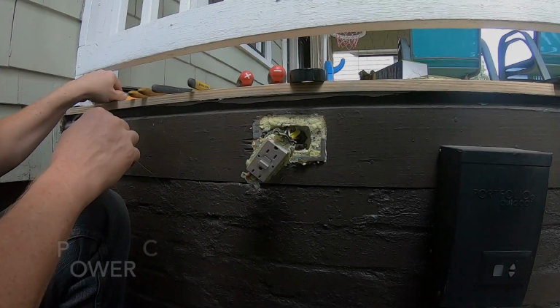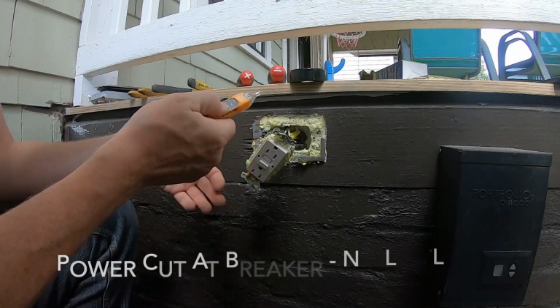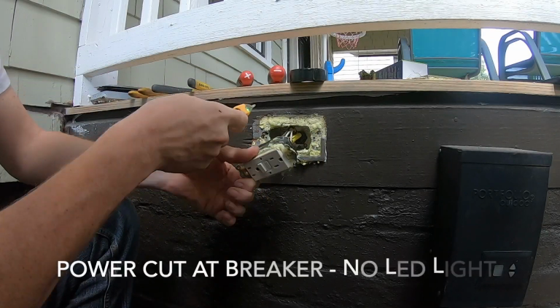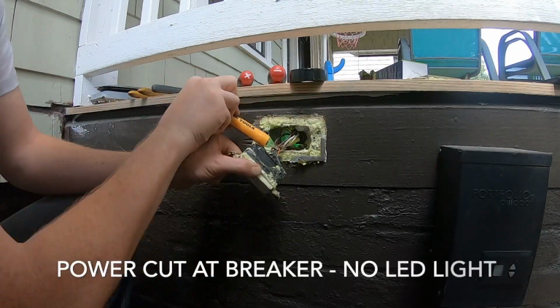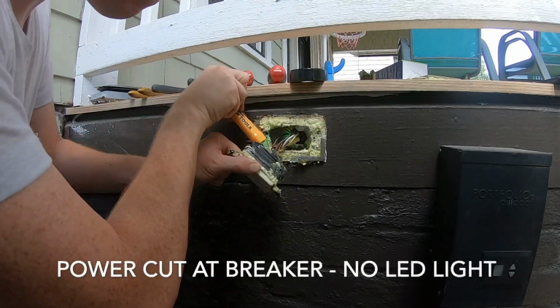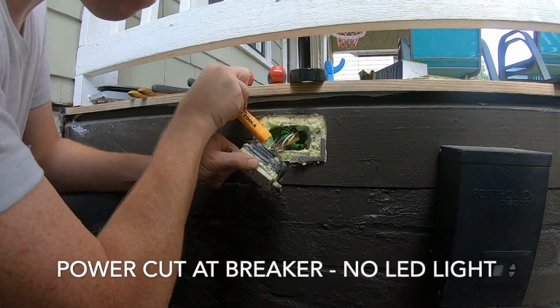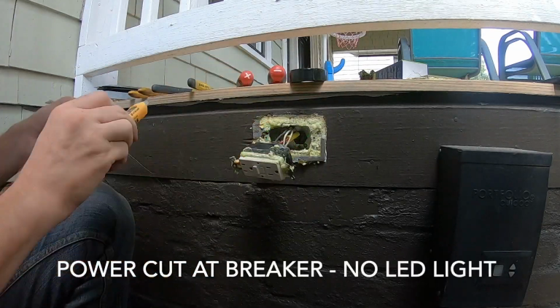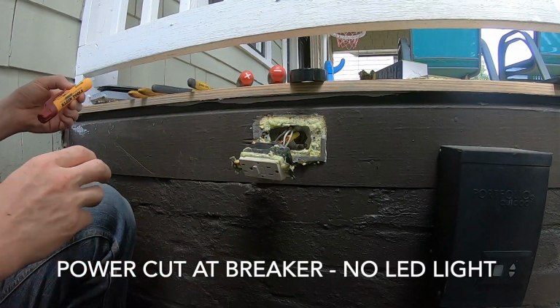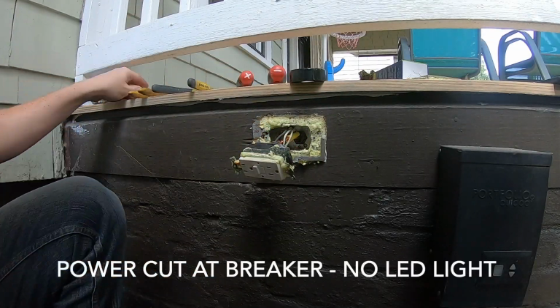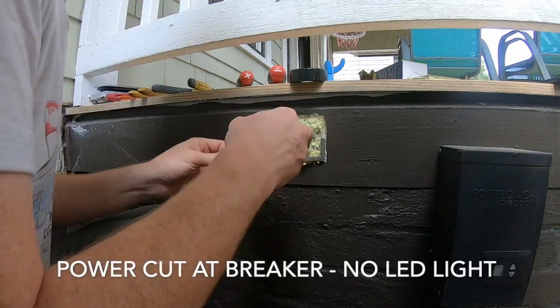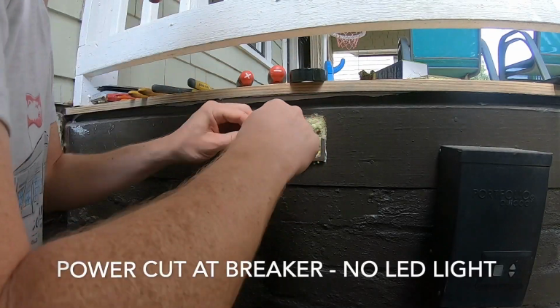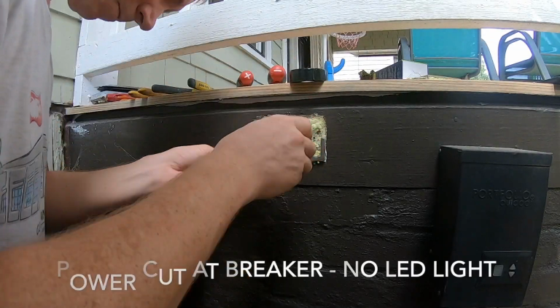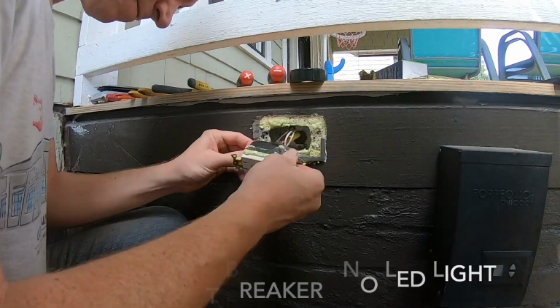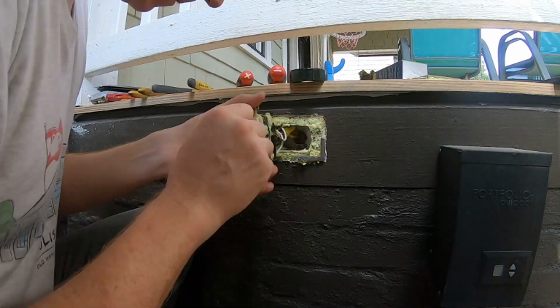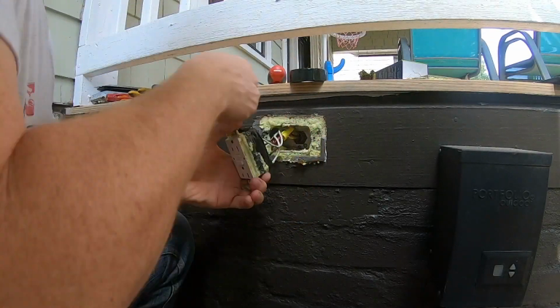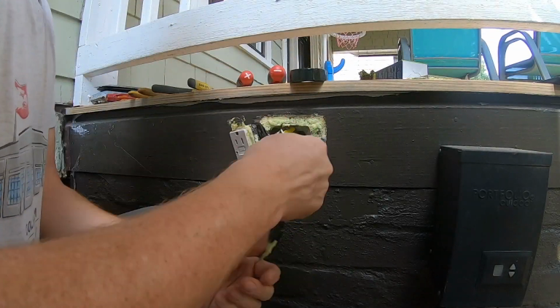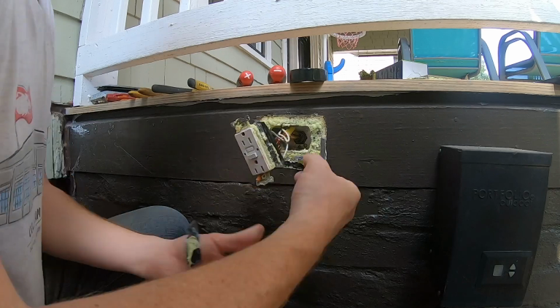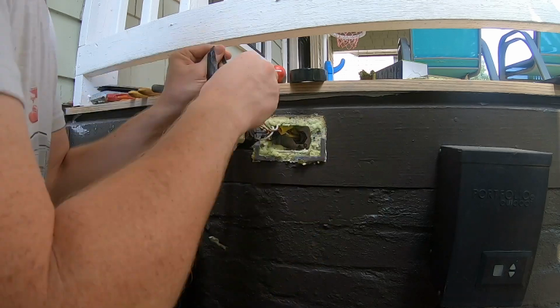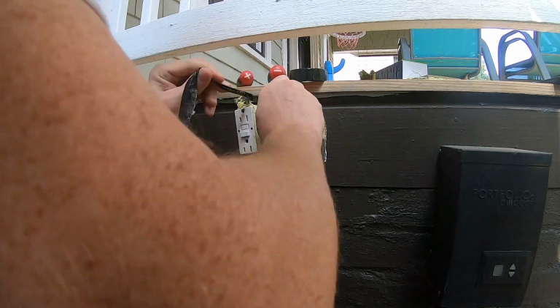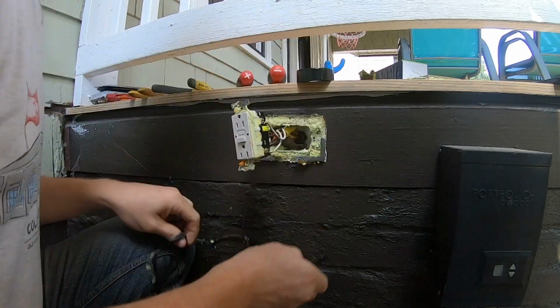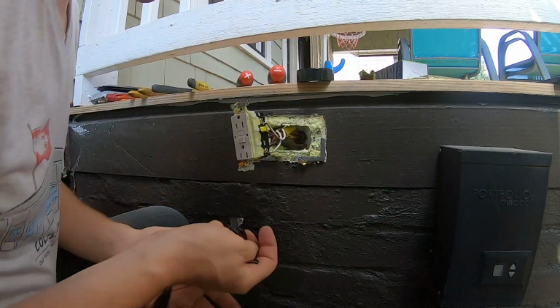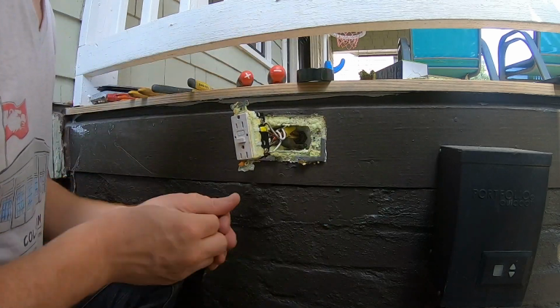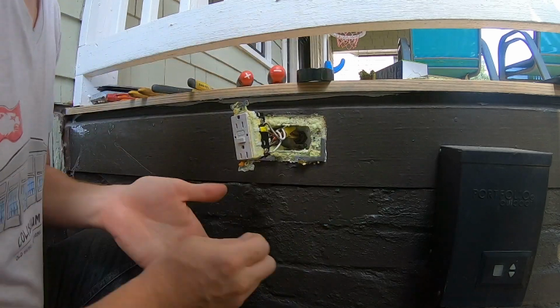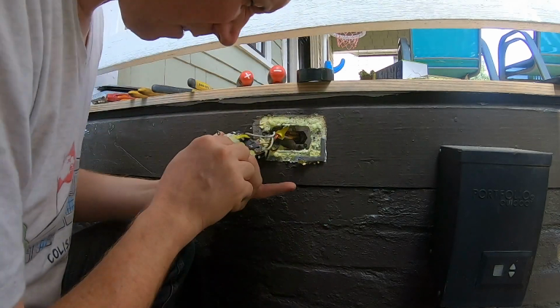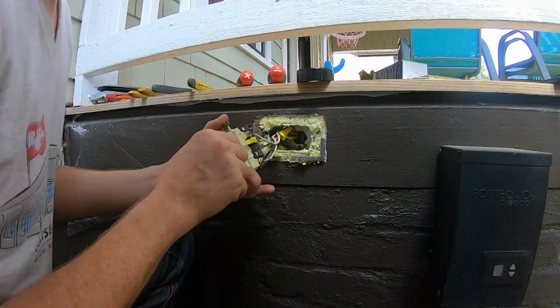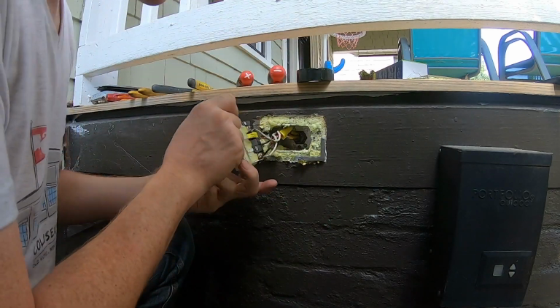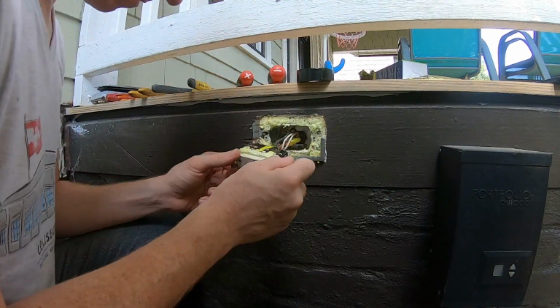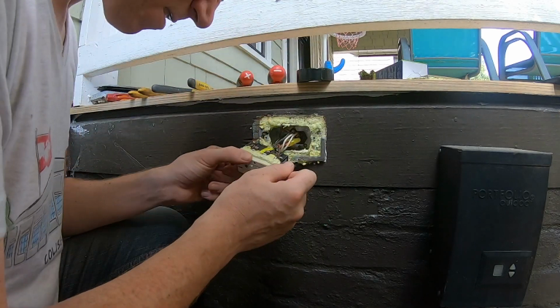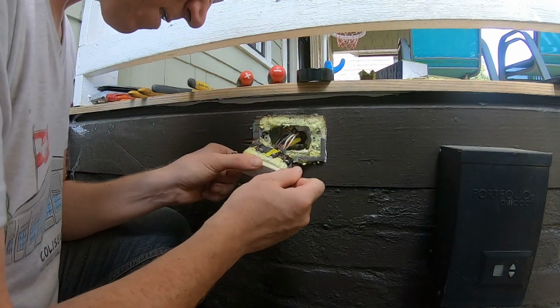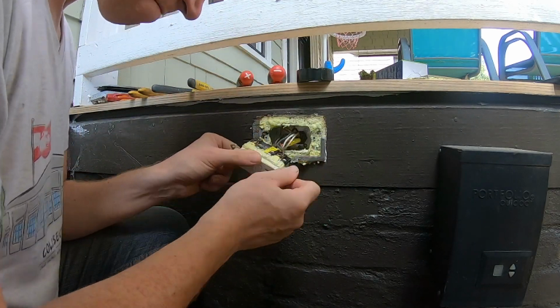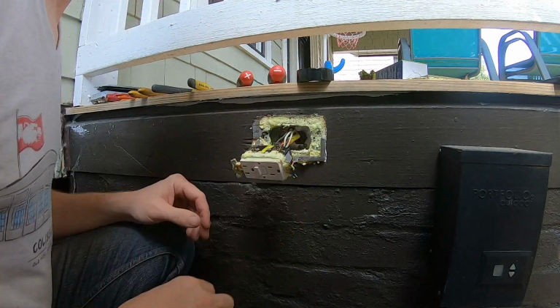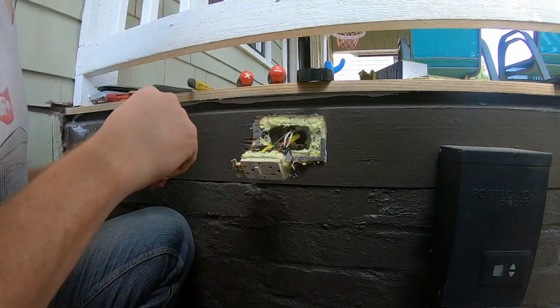After cutting power at the breaker, the receptacle no longer has current or power running to it, as indicated by the lack of lights on the LEDs, as well as the all green from the pen tester.